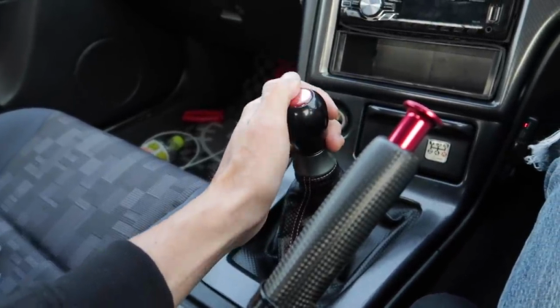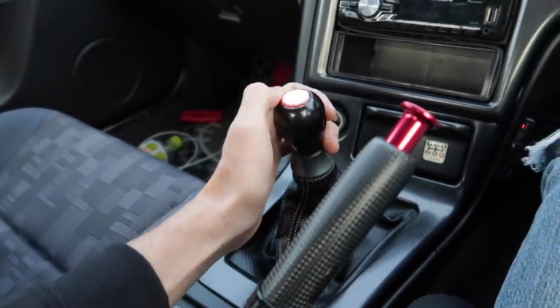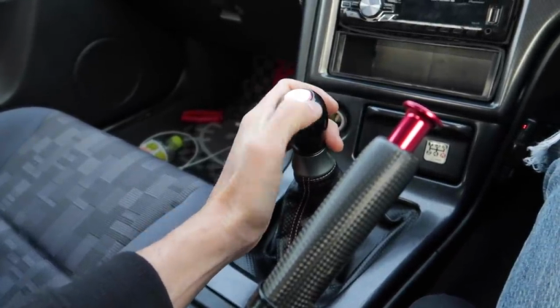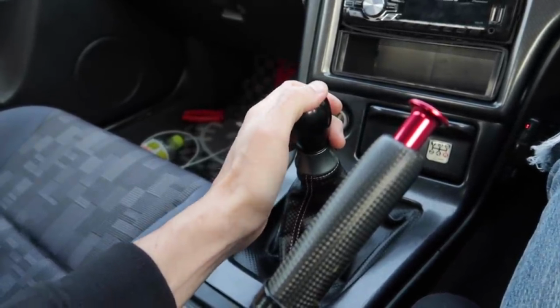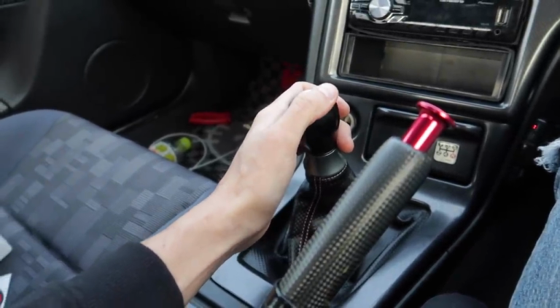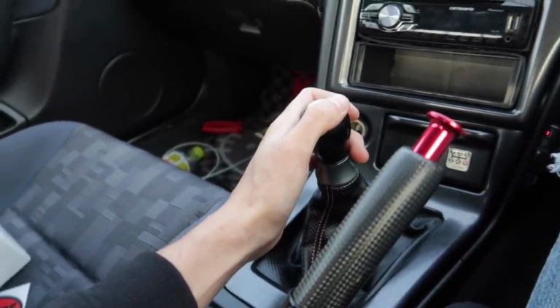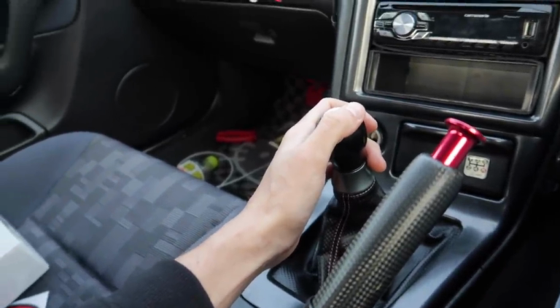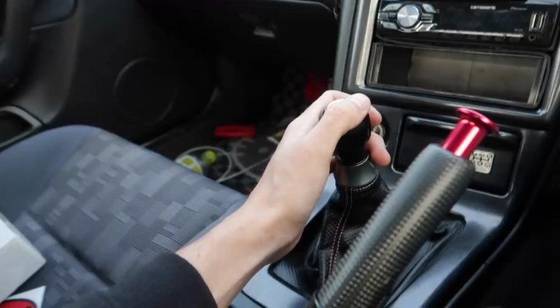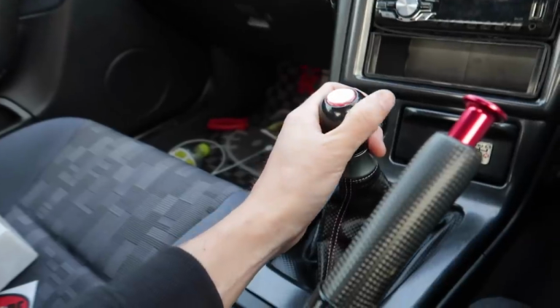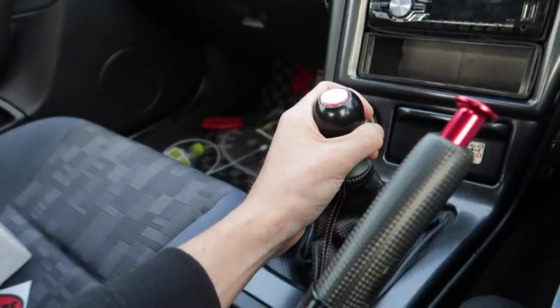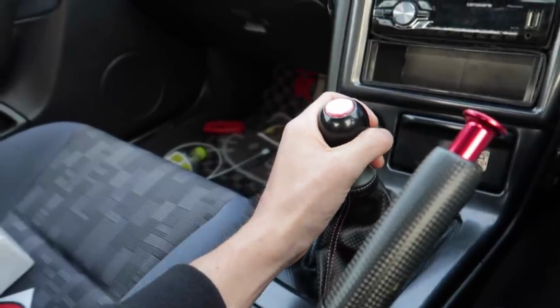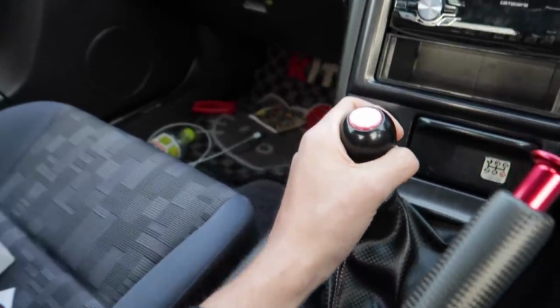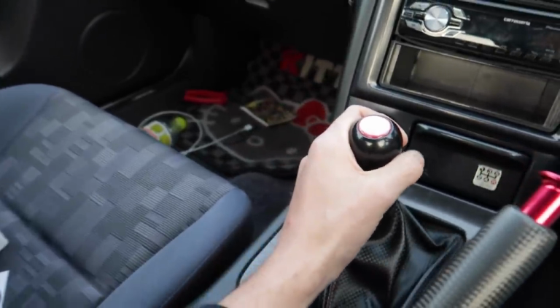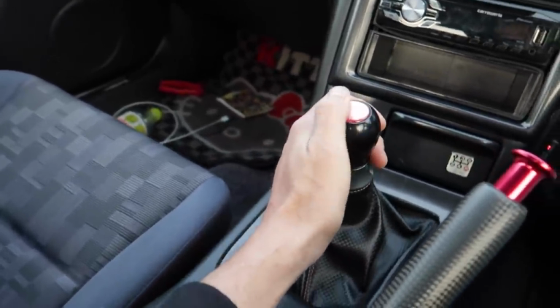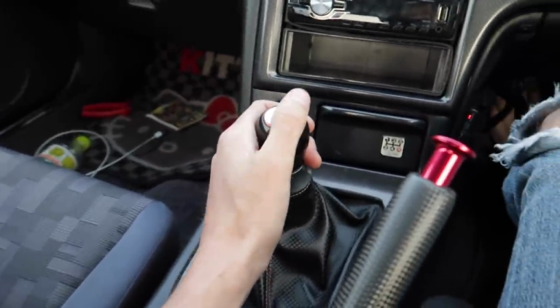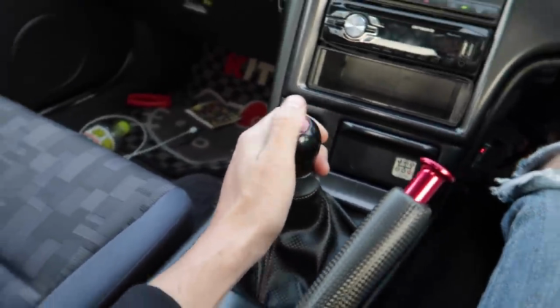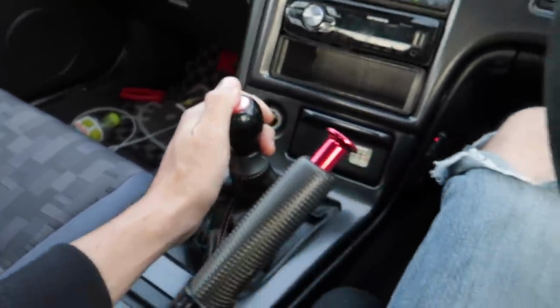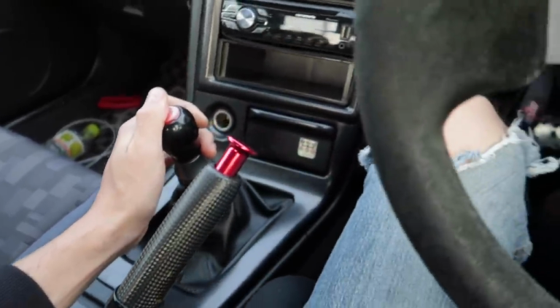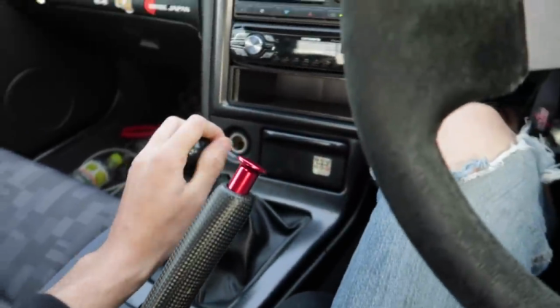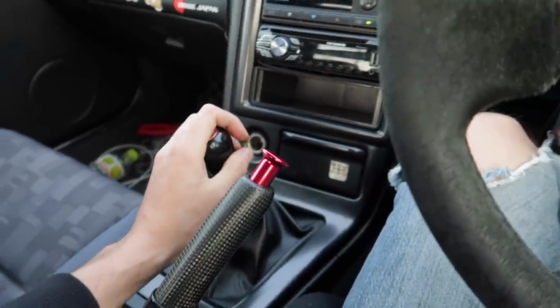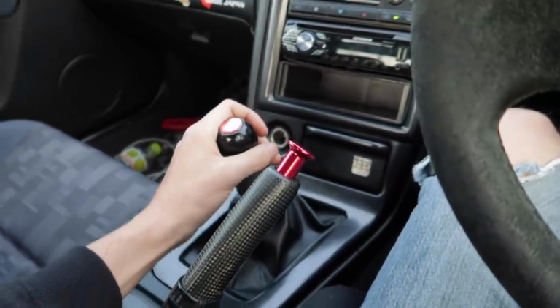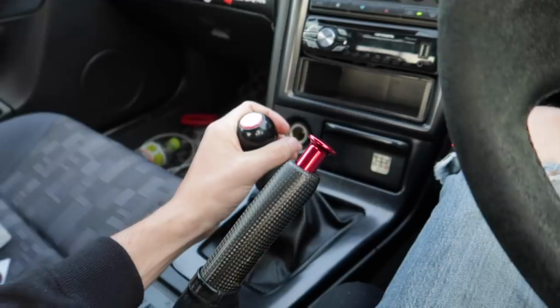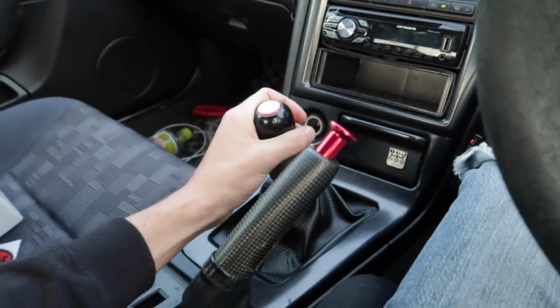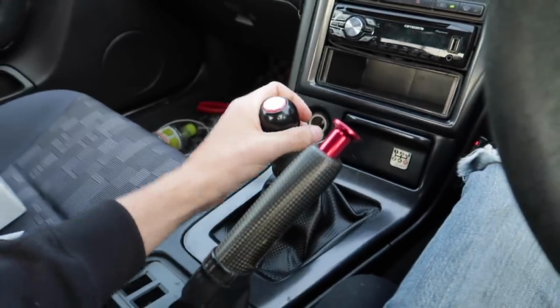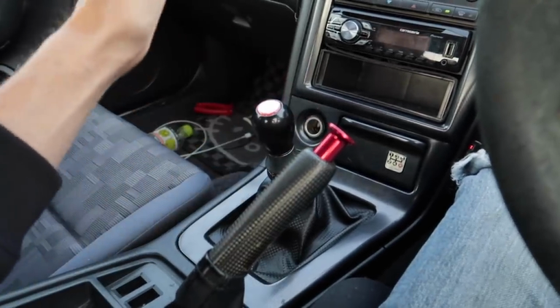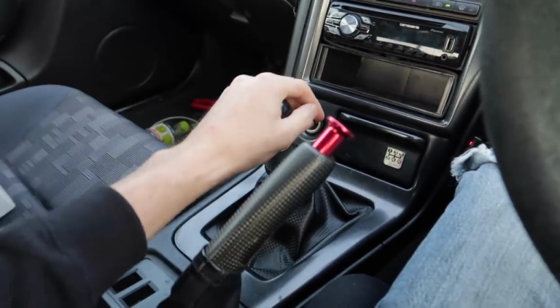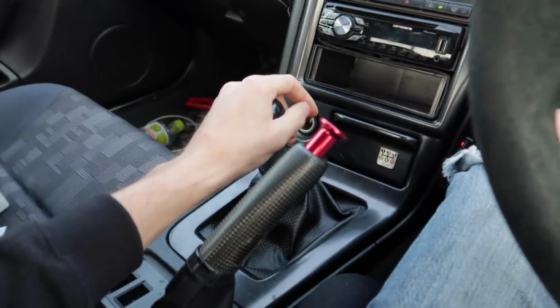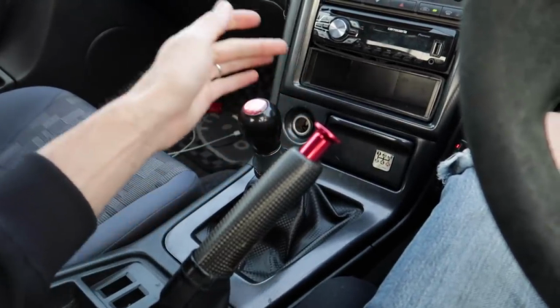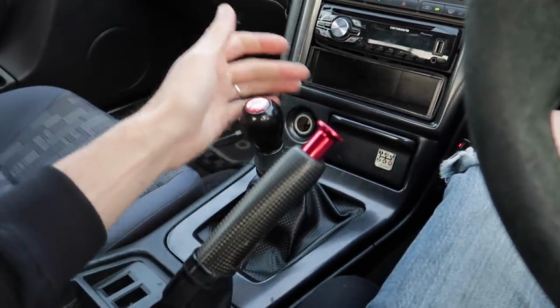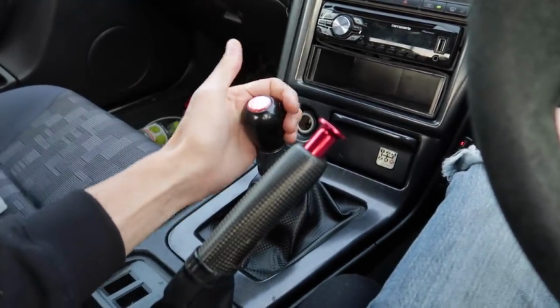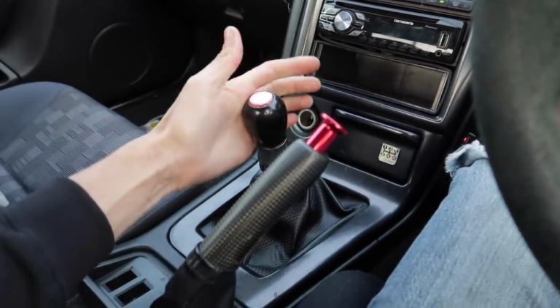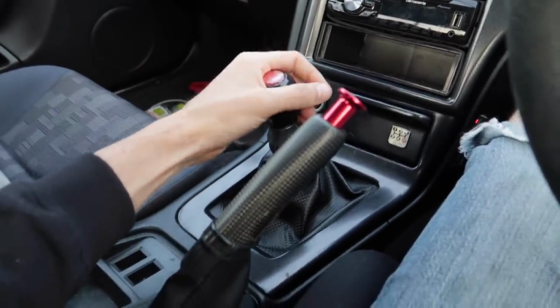I definitely think I want to get another one of these for my 34 back in Australia next time we're there and install it, because the installation was just so easy. Anyways, enough of you guys seeing me playing around with this knob — let's go into the 7-Eleven!